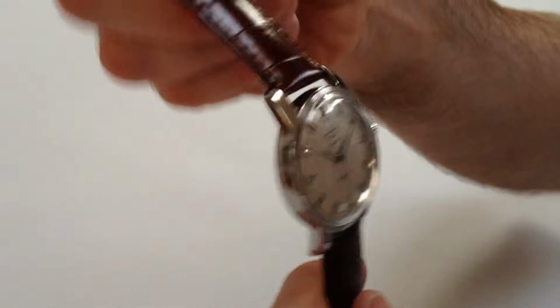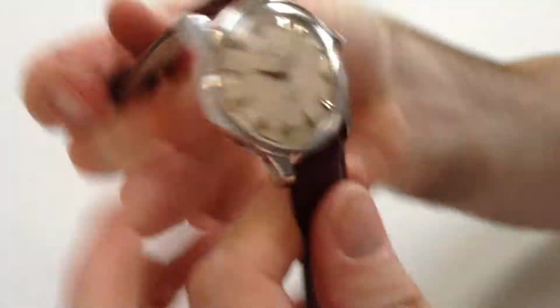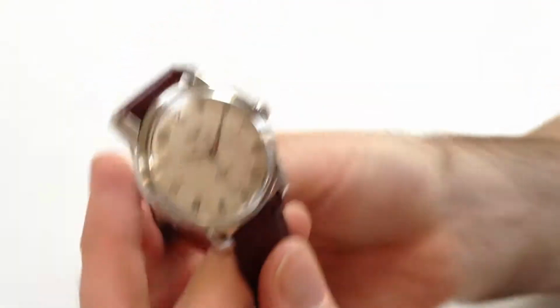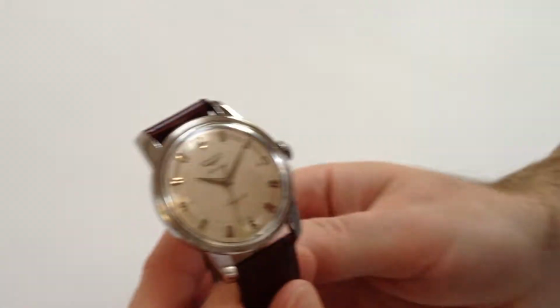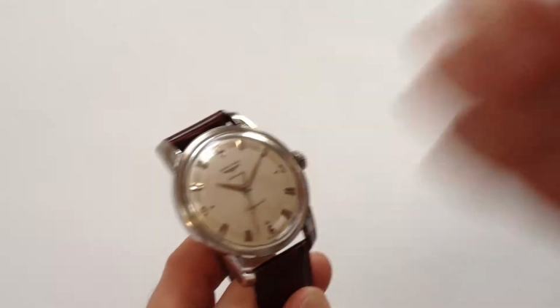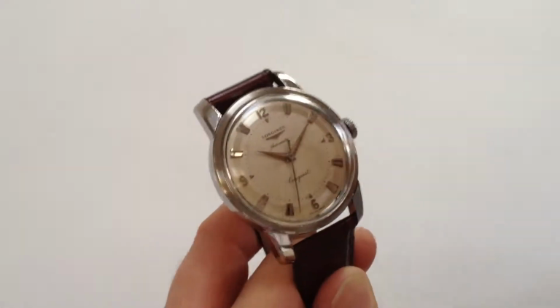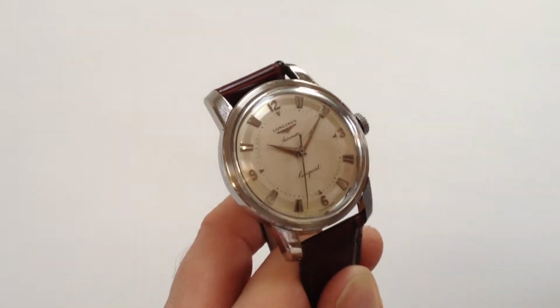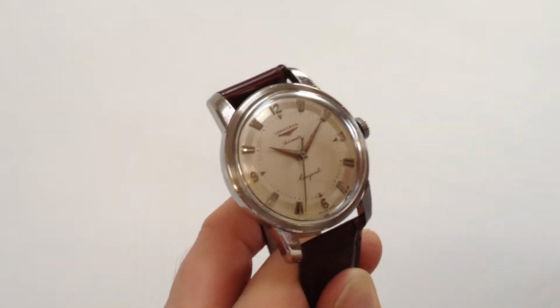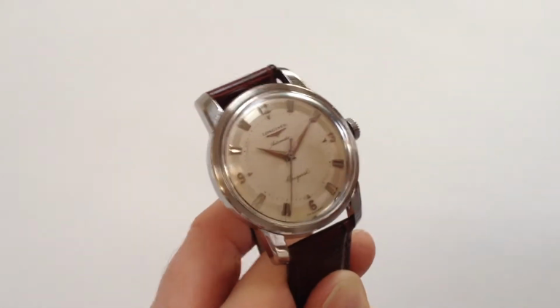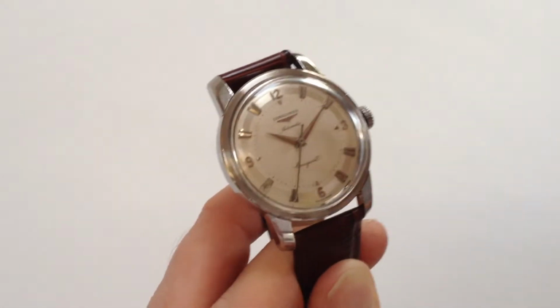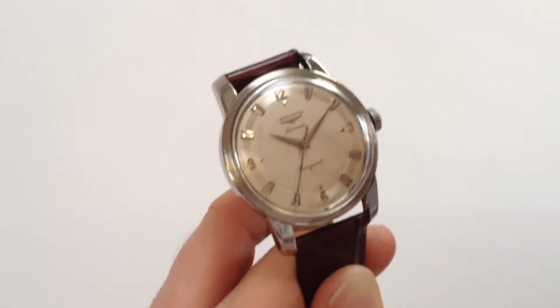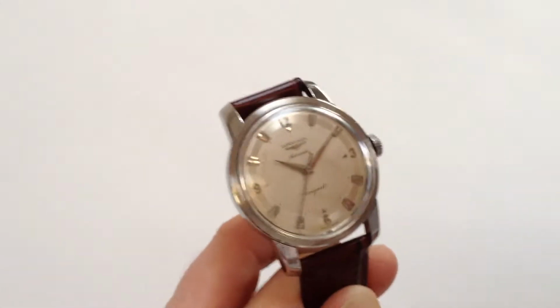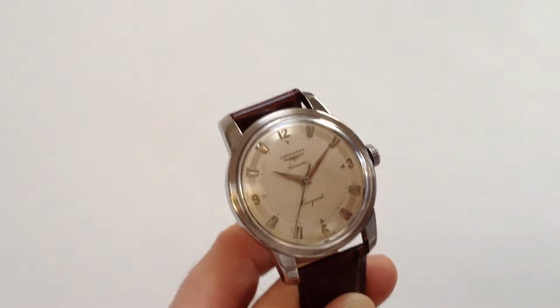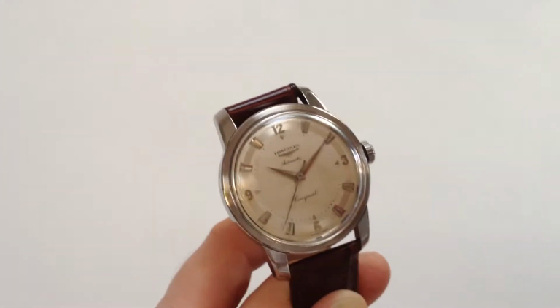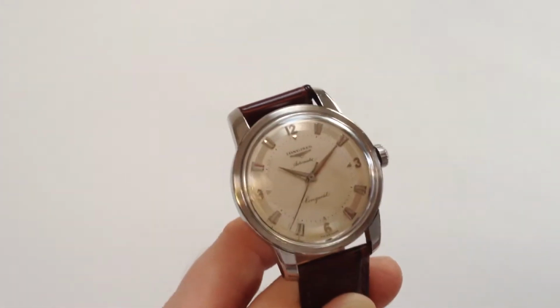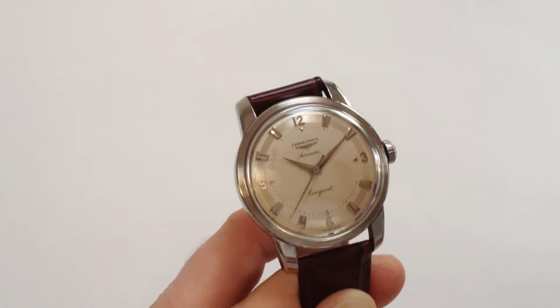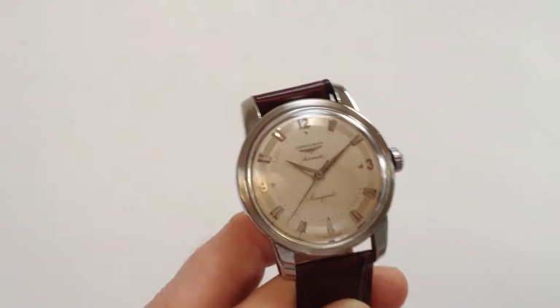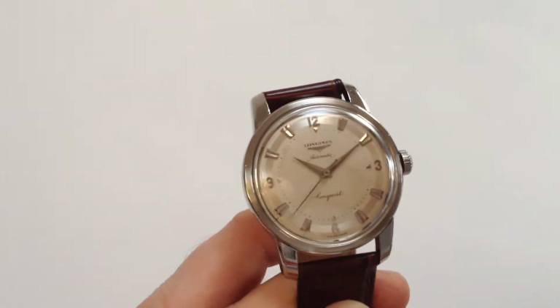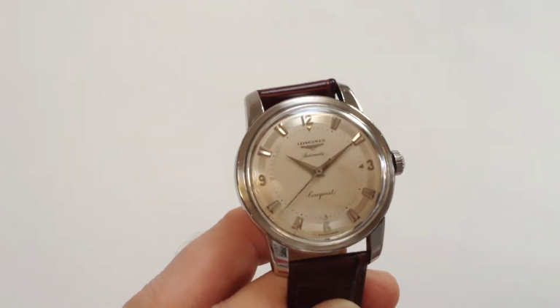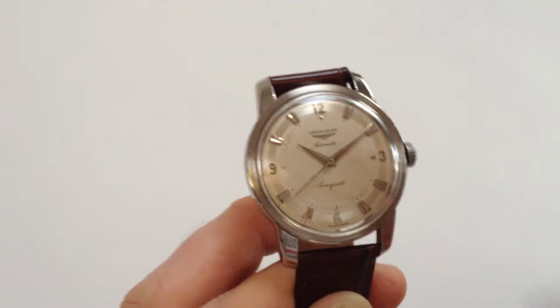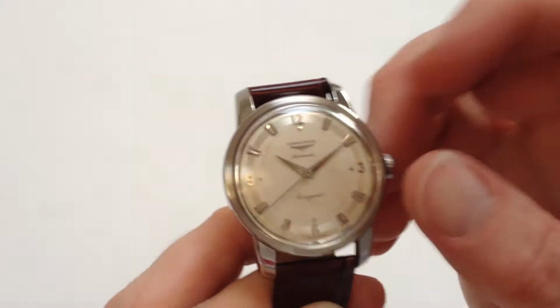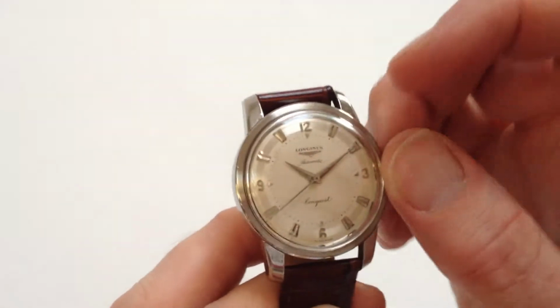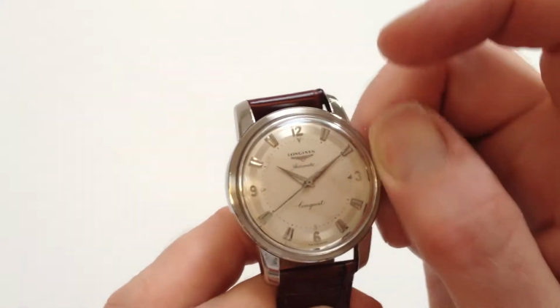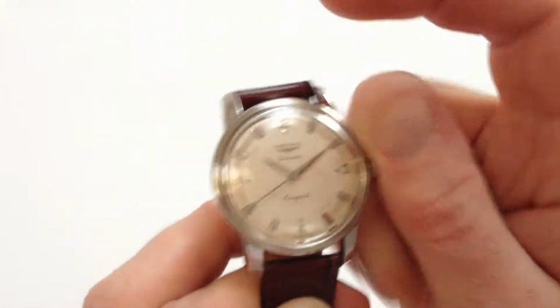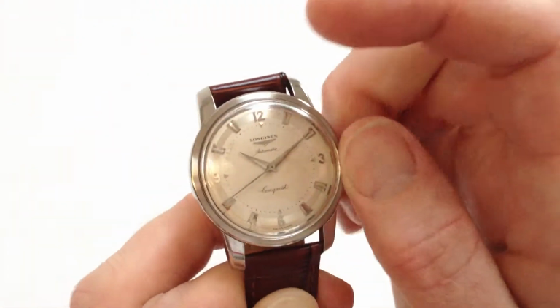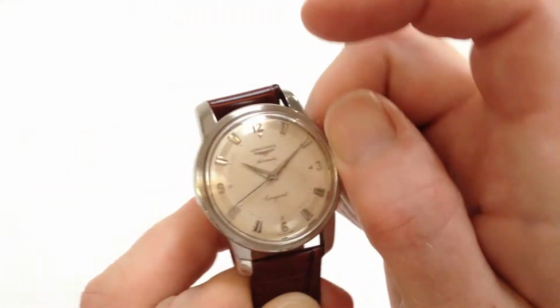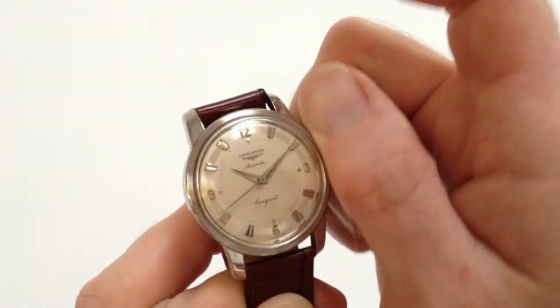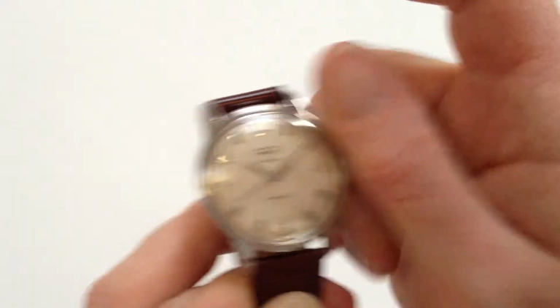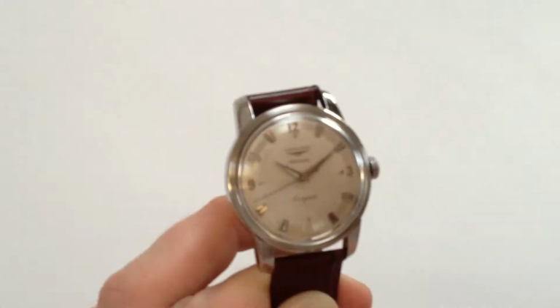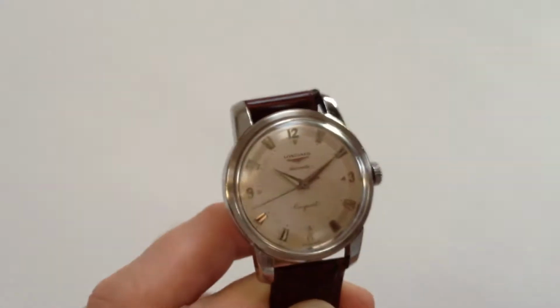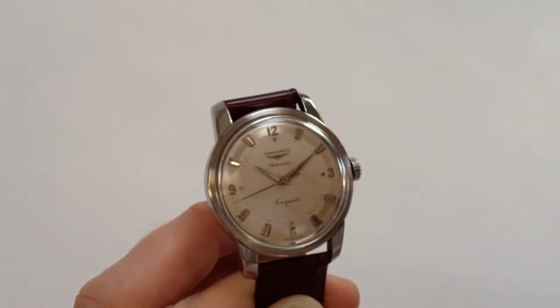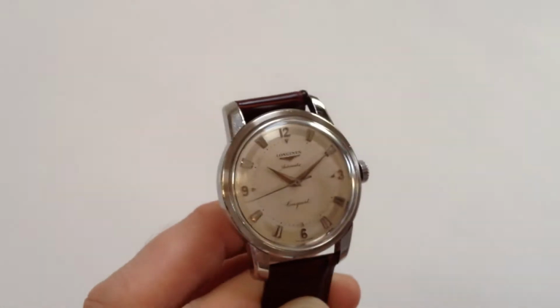It's an automatic watch, so it will wind itself as it's being worn. However, if the watch has lain dormant for any period of time and needs to be started, this can be achieved by turning the crown. A few turns away from you will be enough to get the watch started.